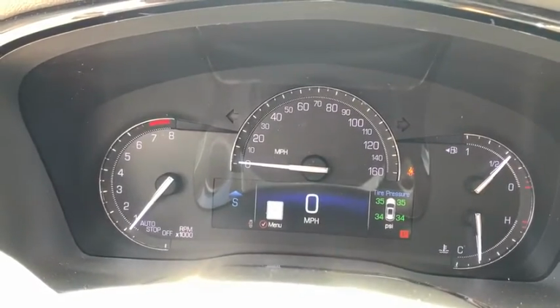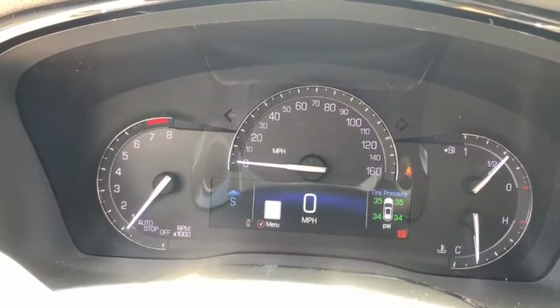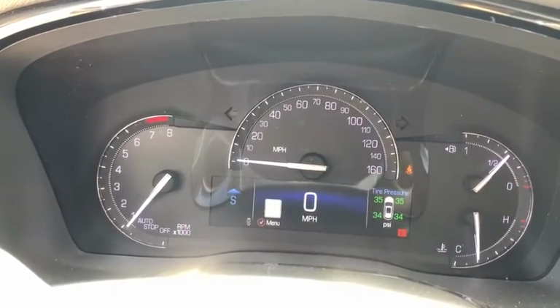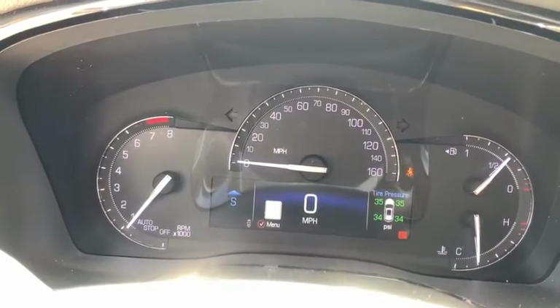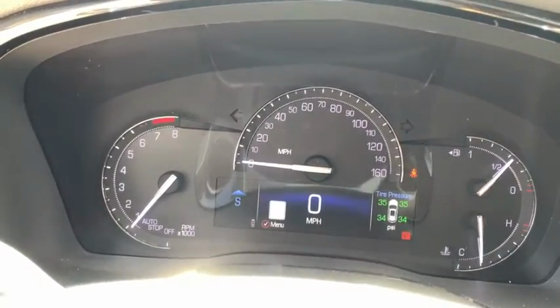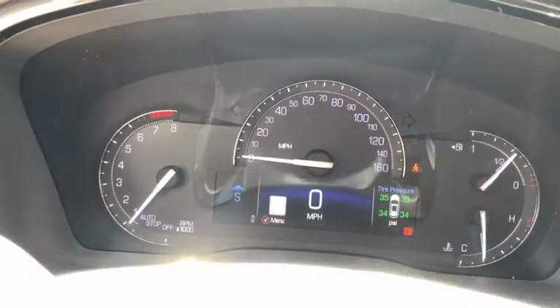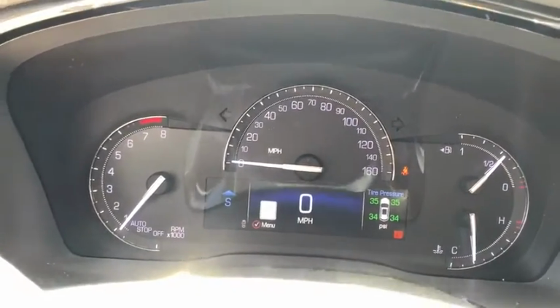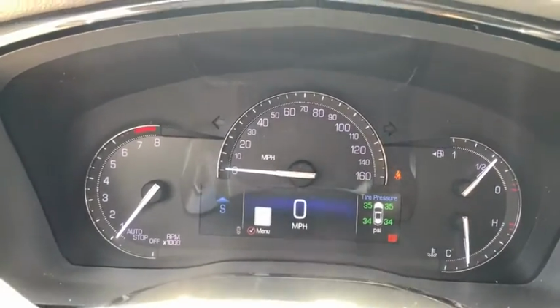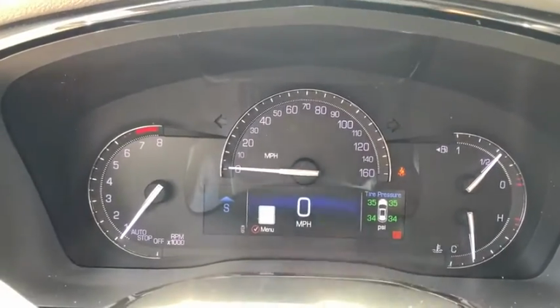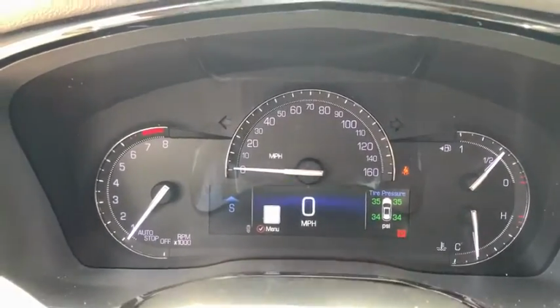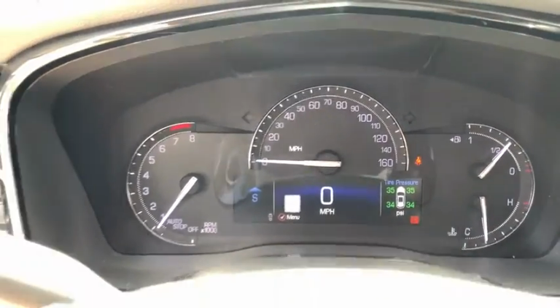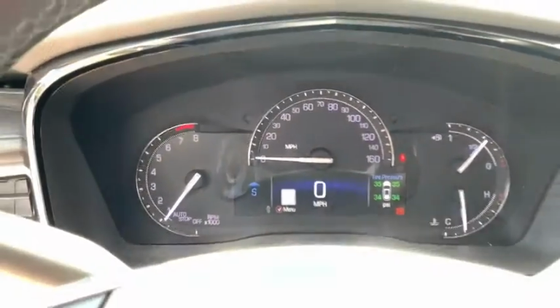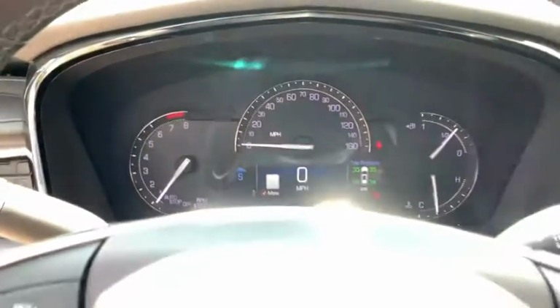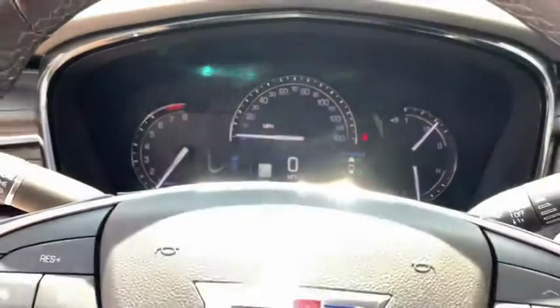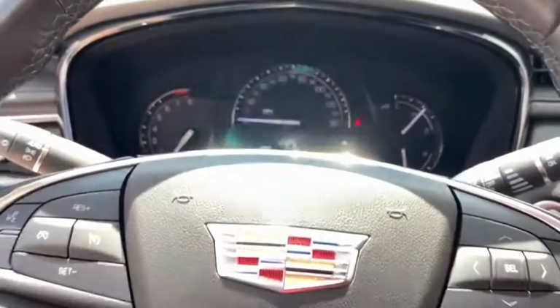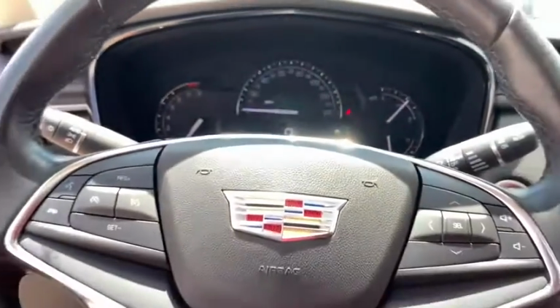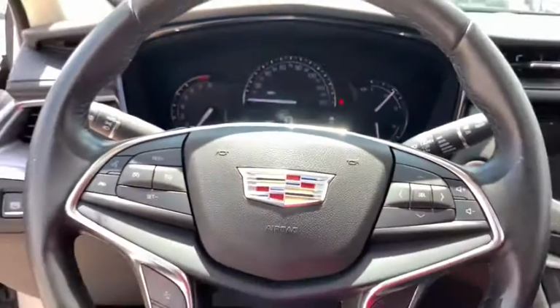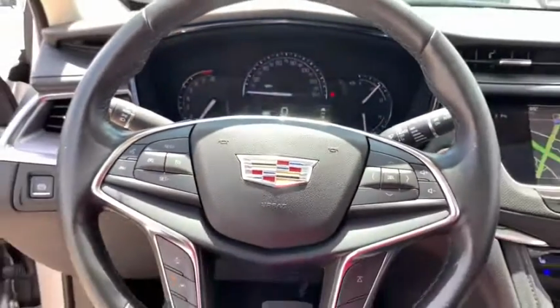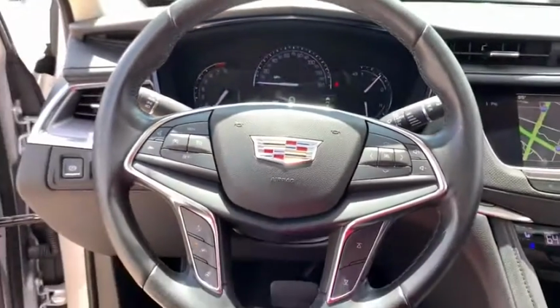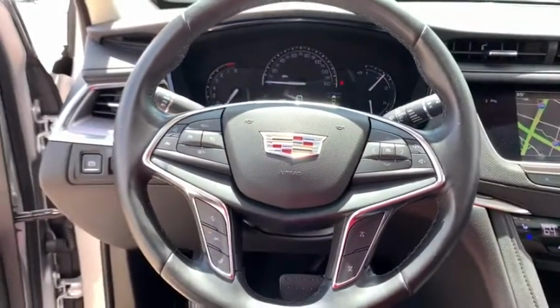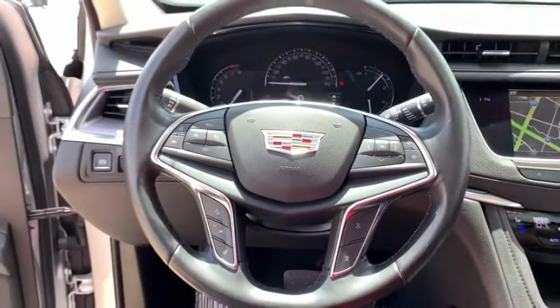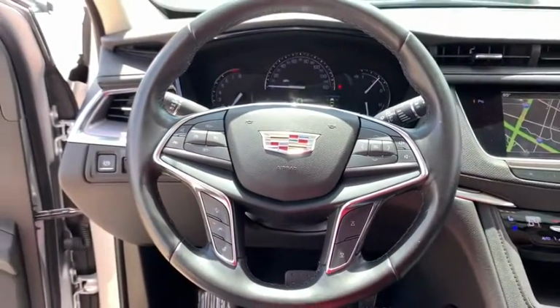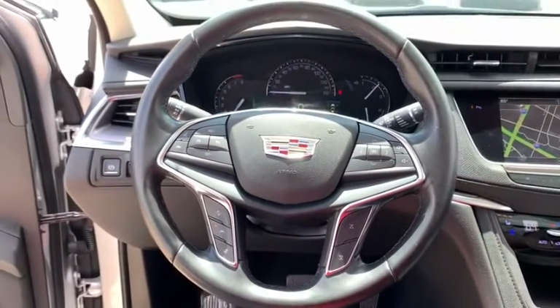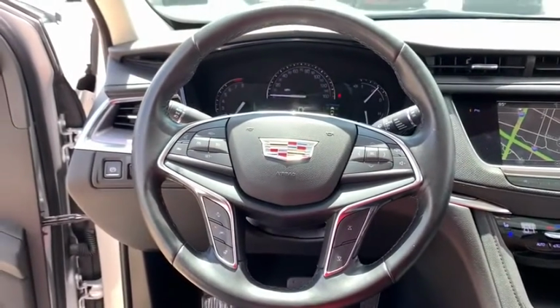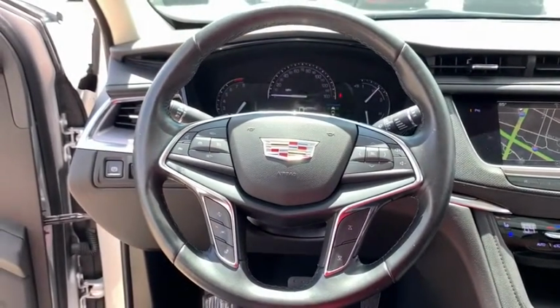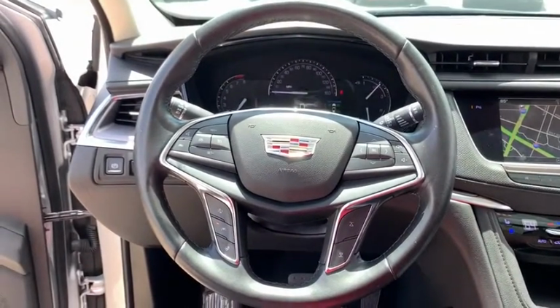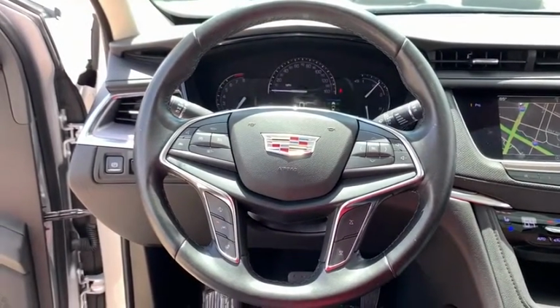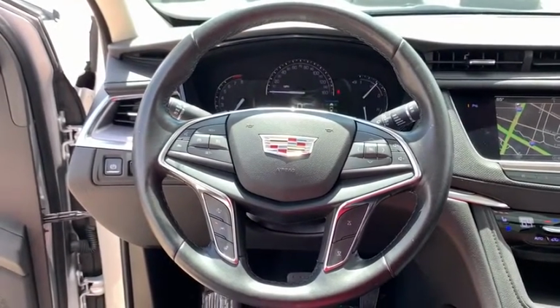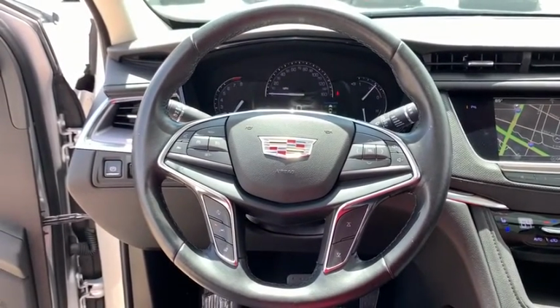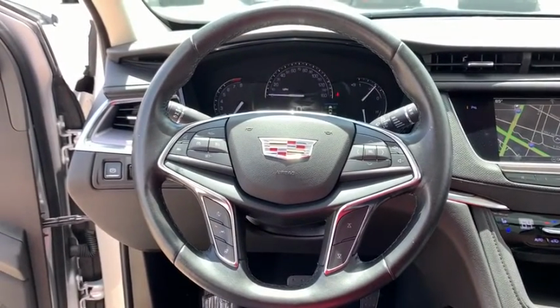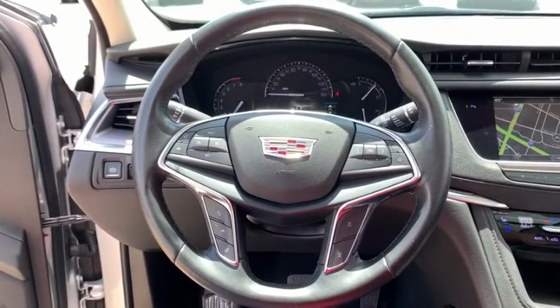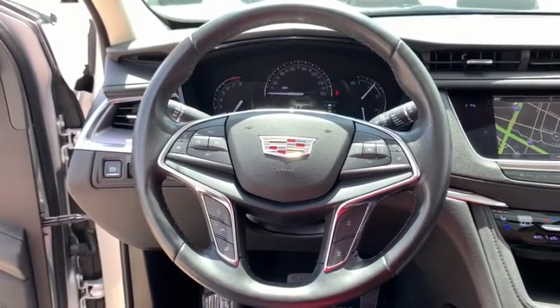Leather-wrapped steering wheel, dual airbags, power steering, four-wheel disc brakes, universal garage door opener, electronic stability control, compass, trip computer.